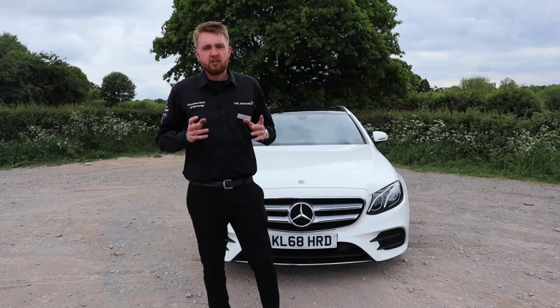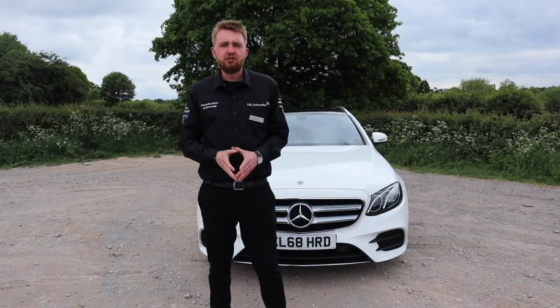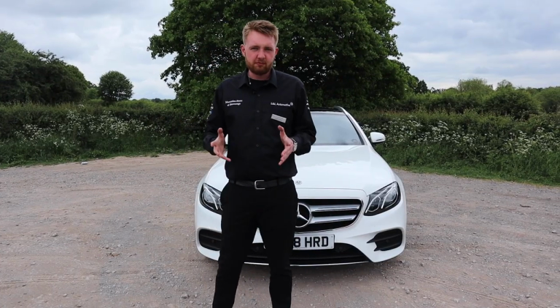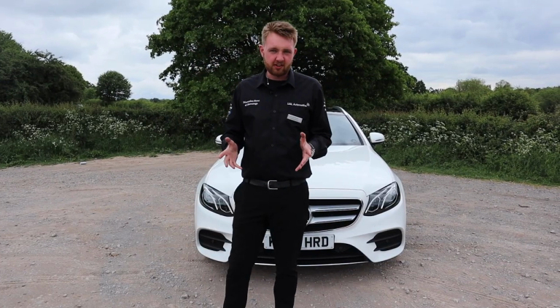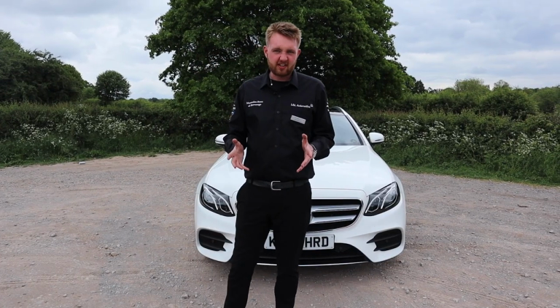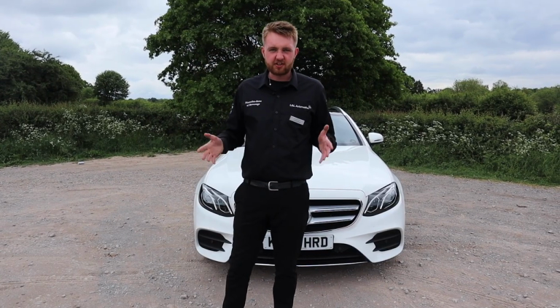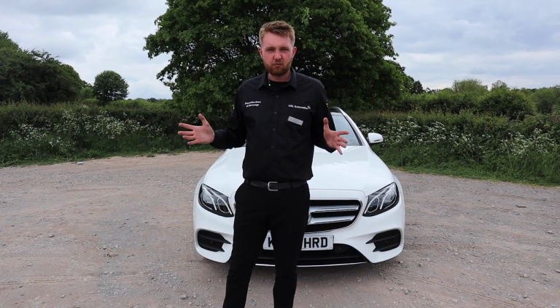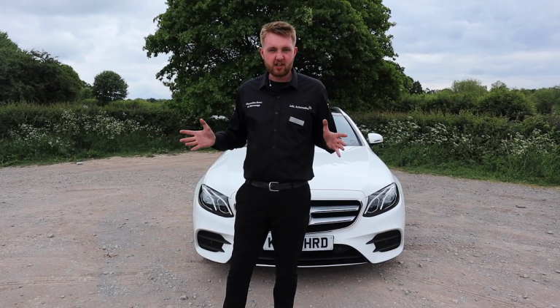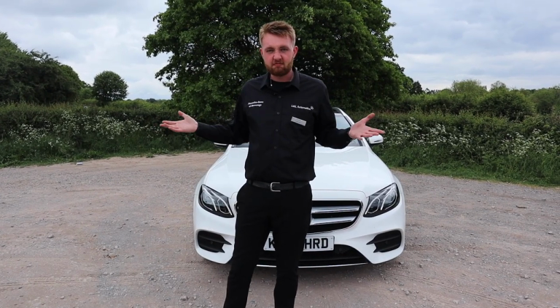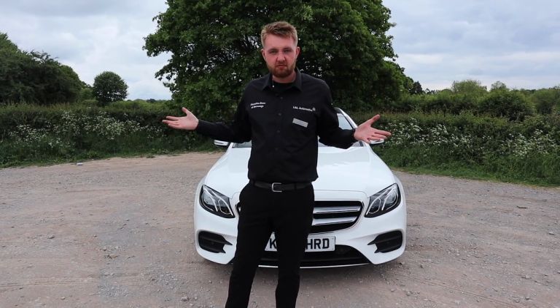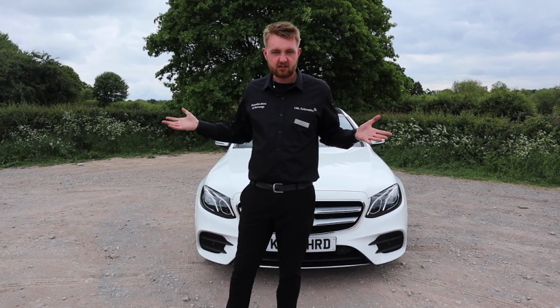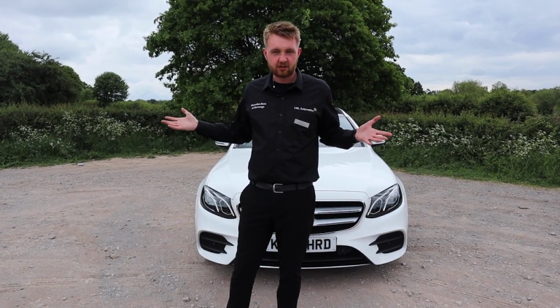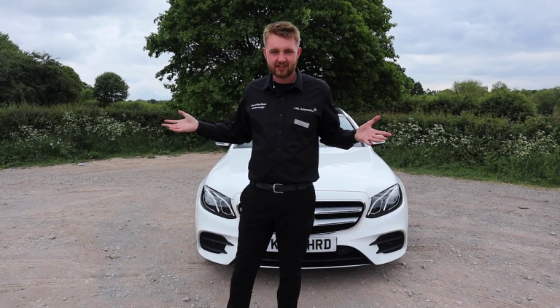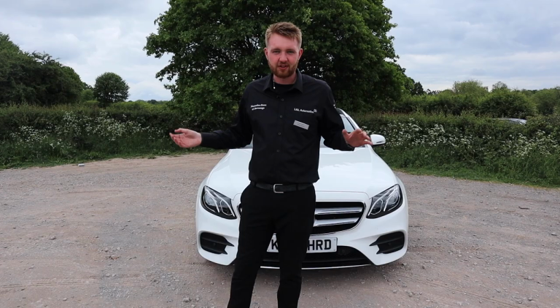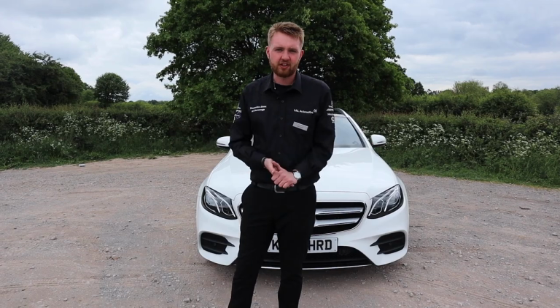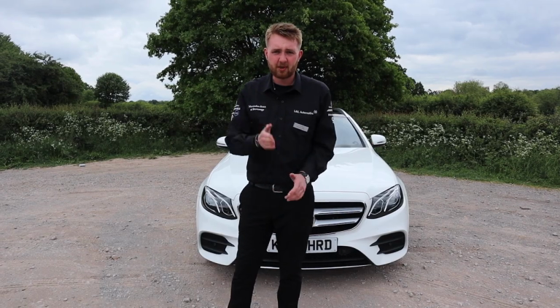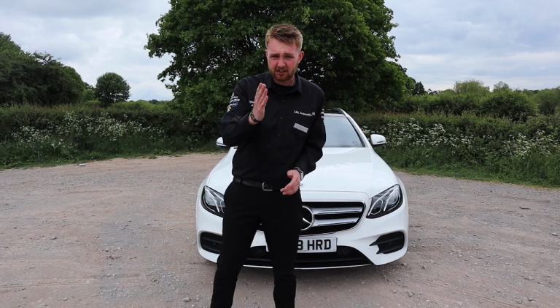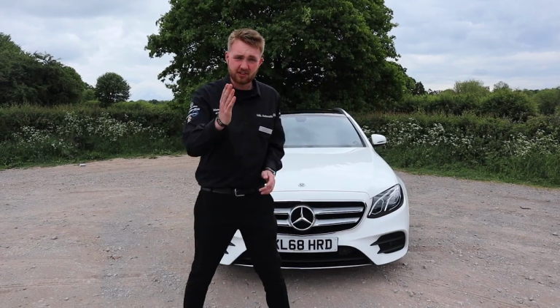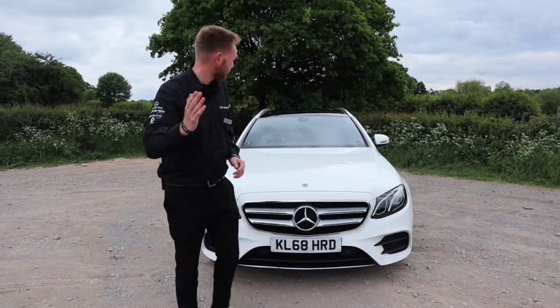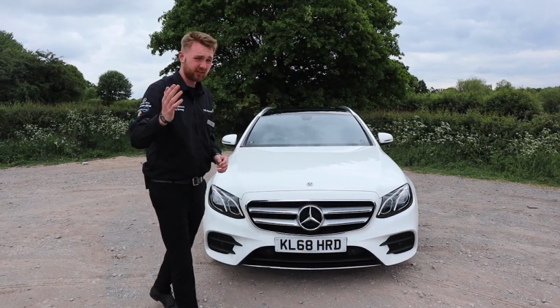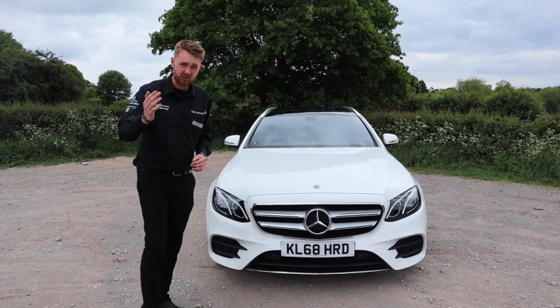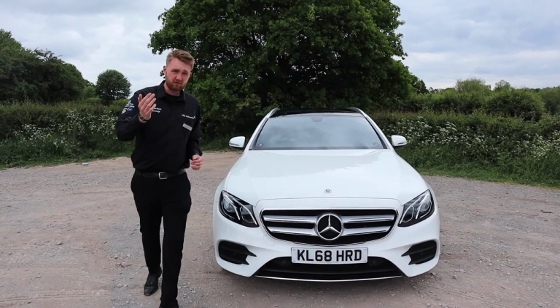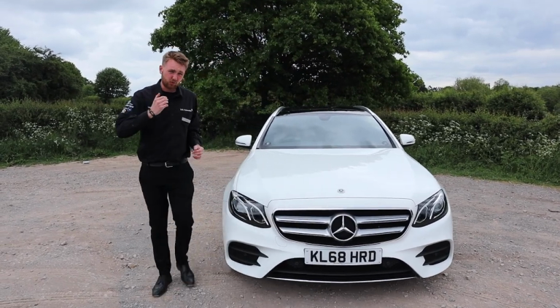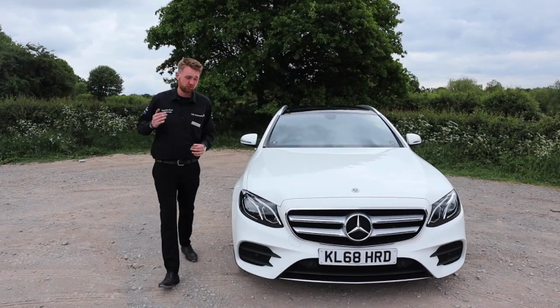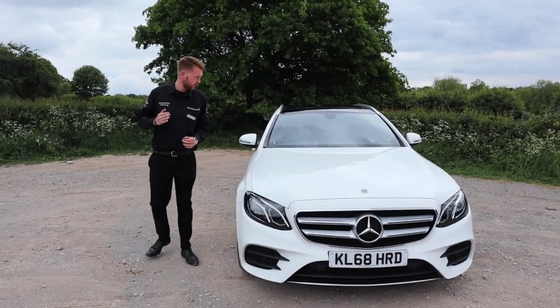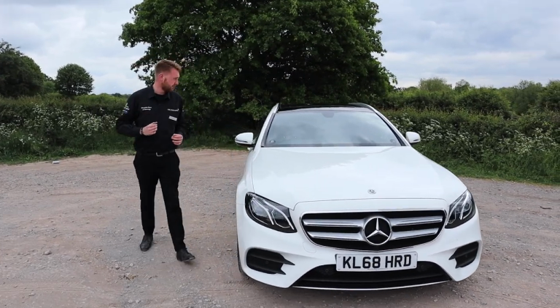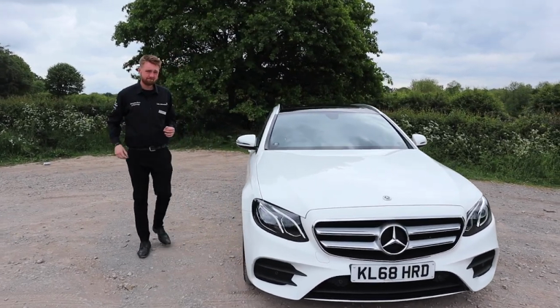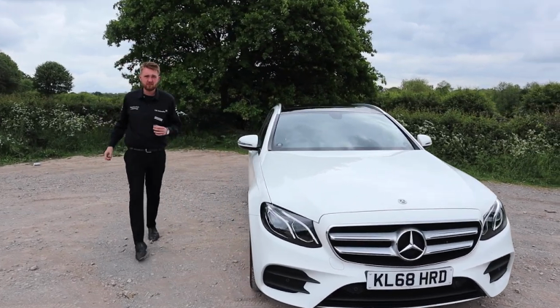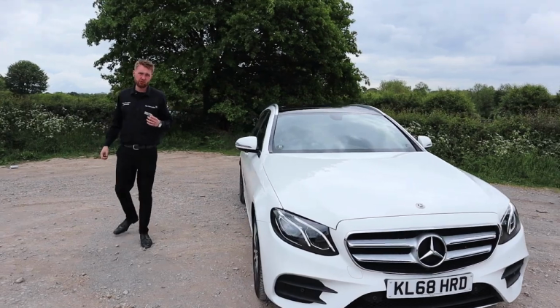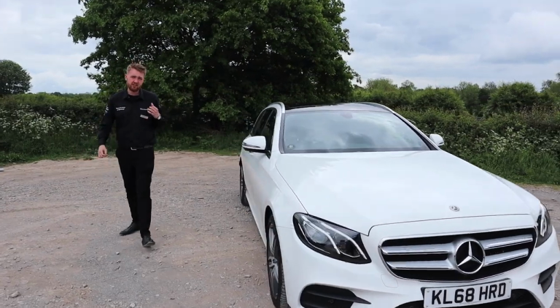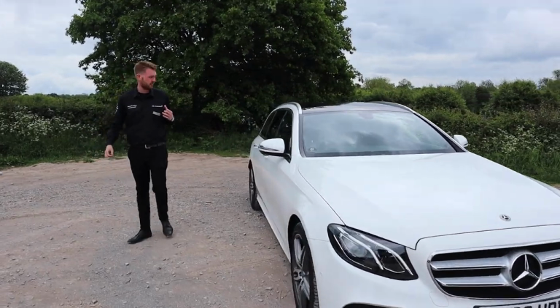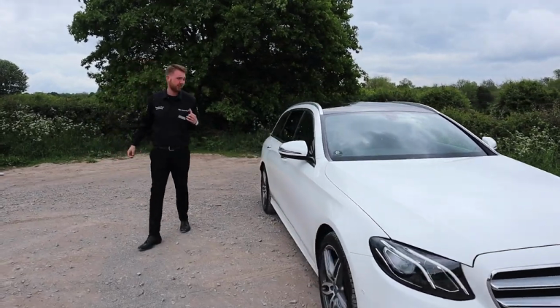Usually when I'm doing things like this, I start with the exterior and the front of the car. But let's do things a little bit differently — walk around with me towards the back of the car.